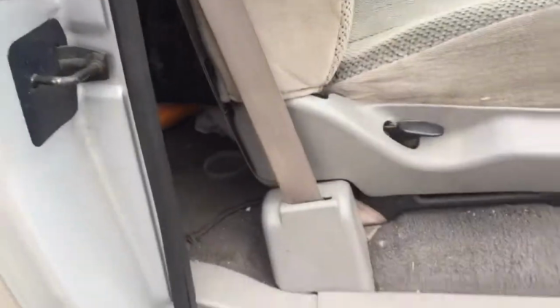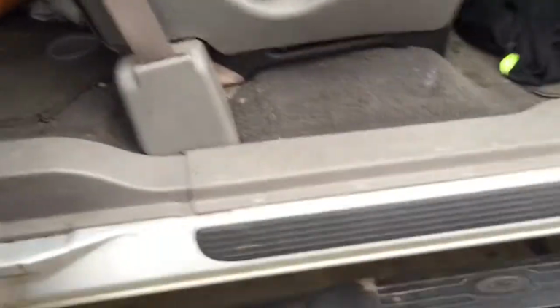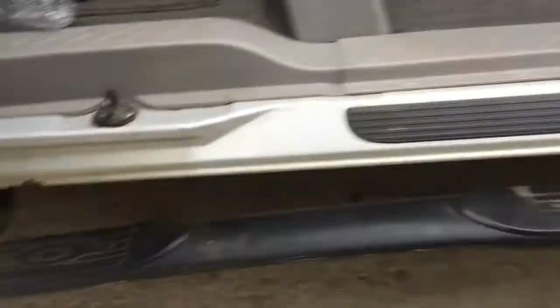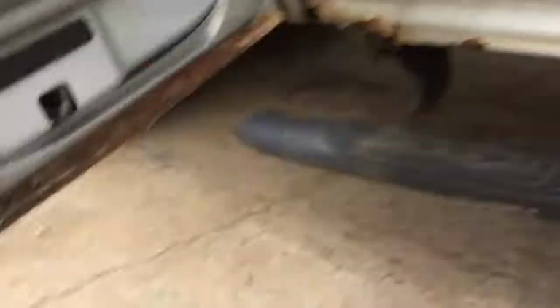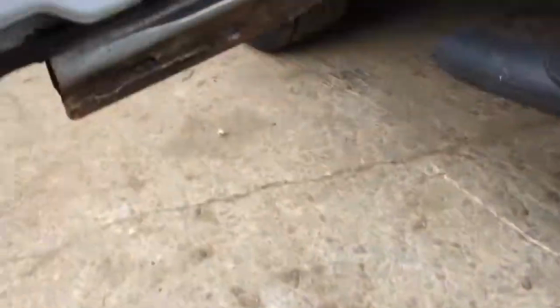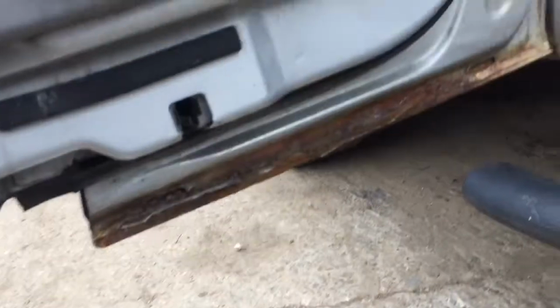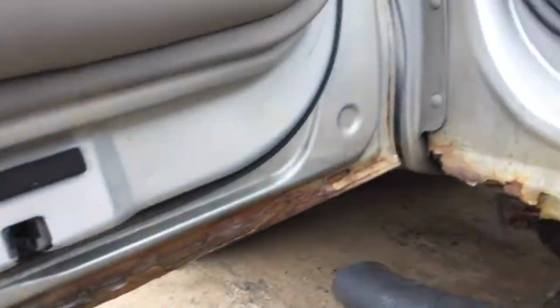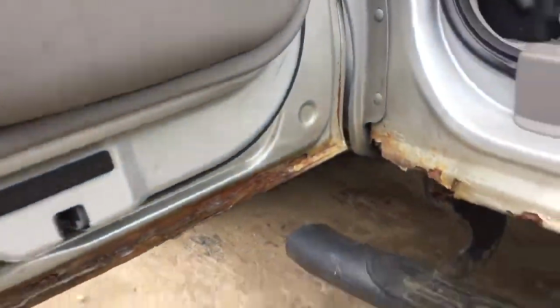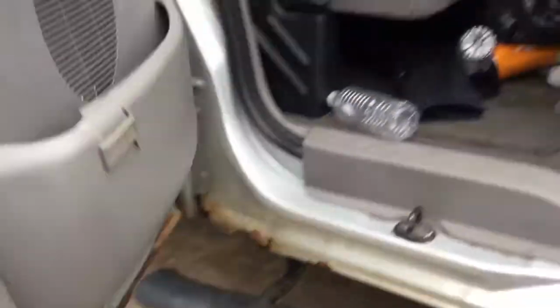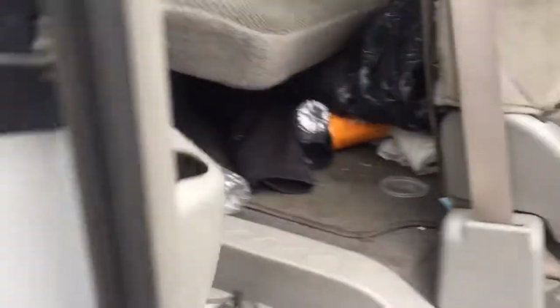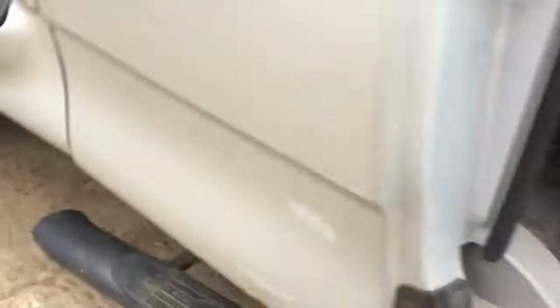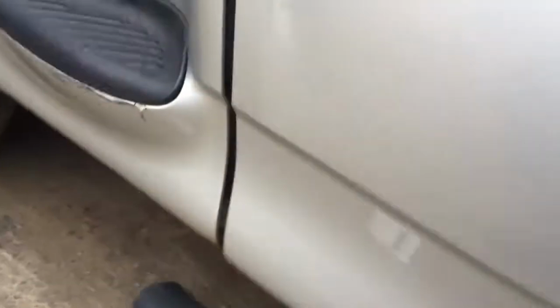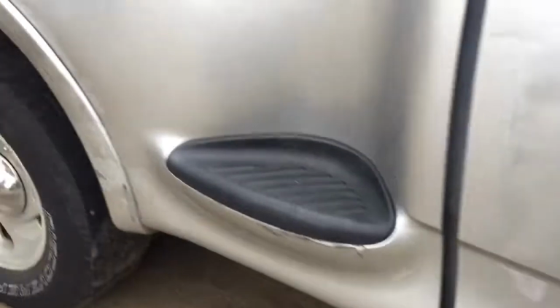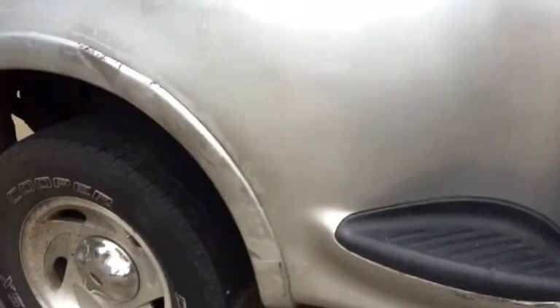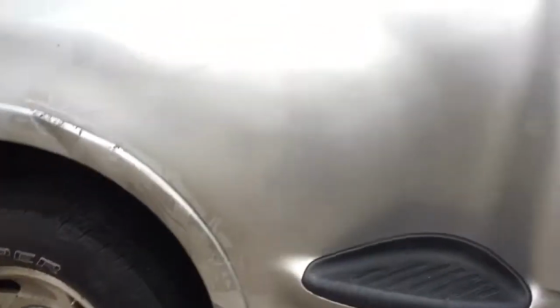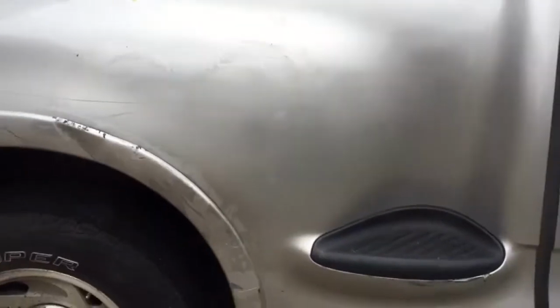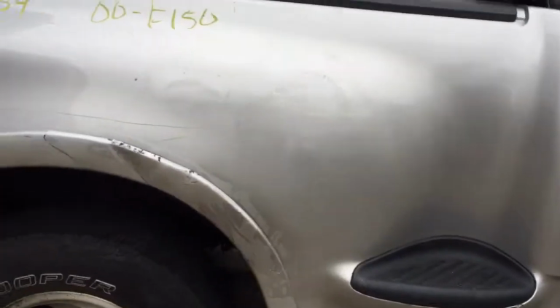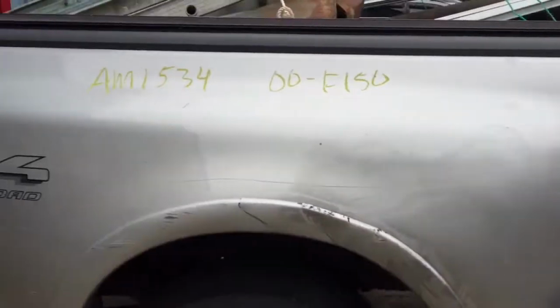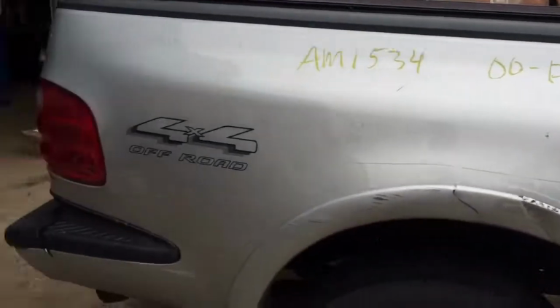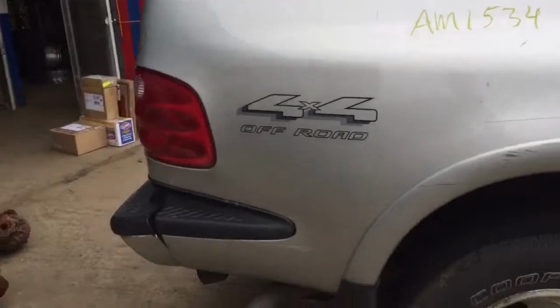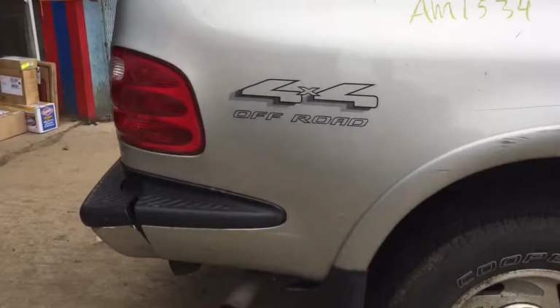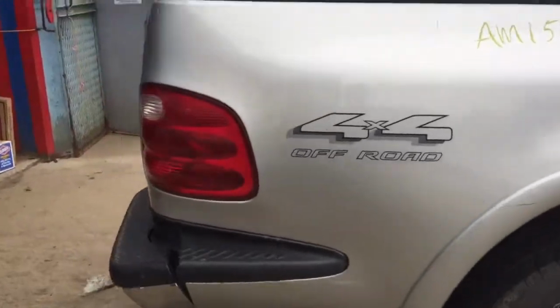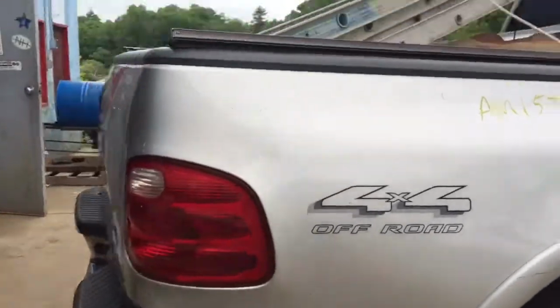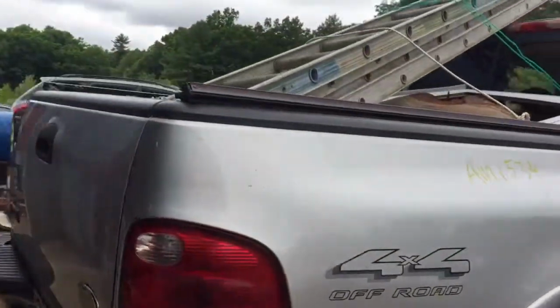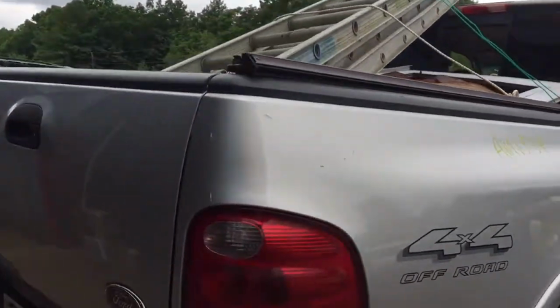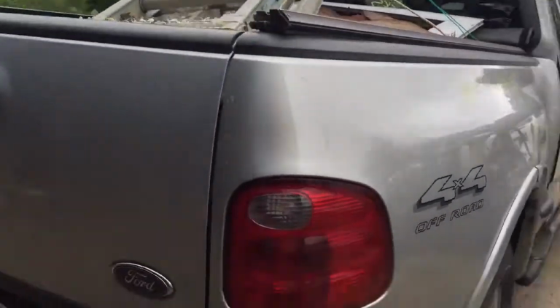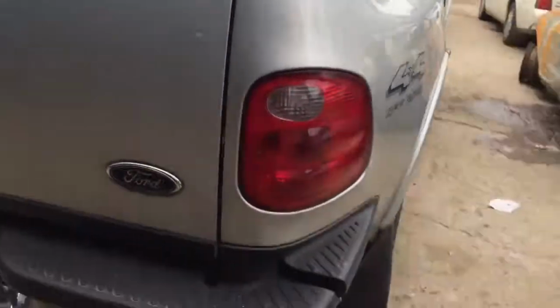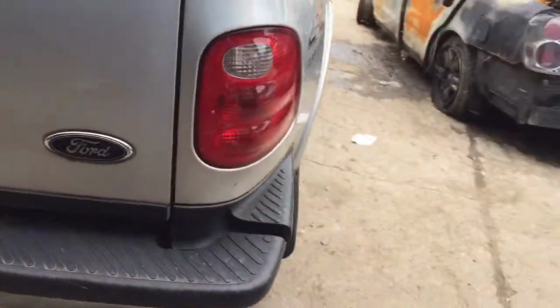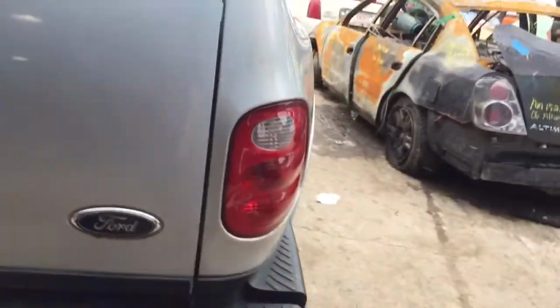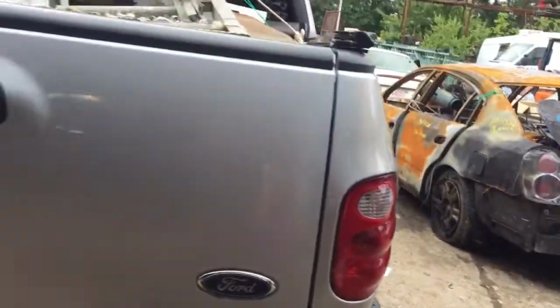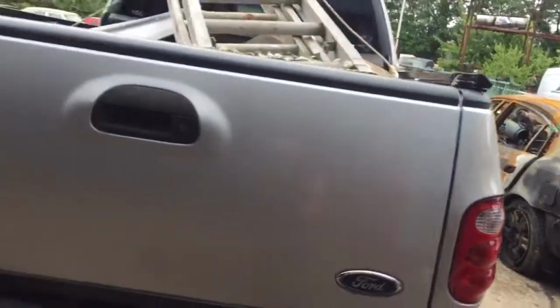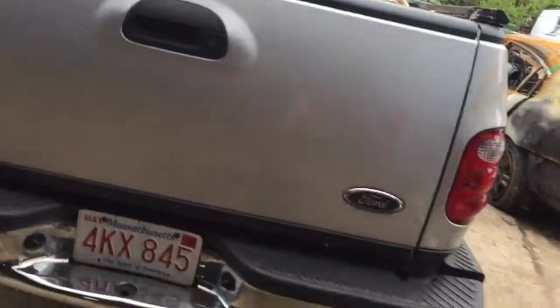Passenger side rear door — lip is all junk. Quarter panel looks like junk. Junk taillight on the passenger side.